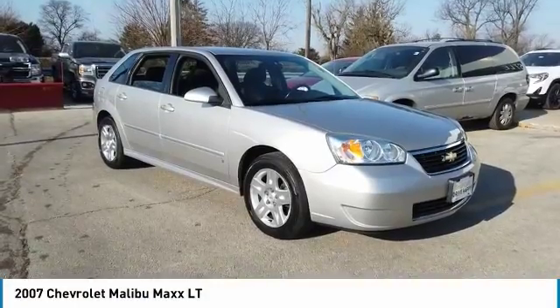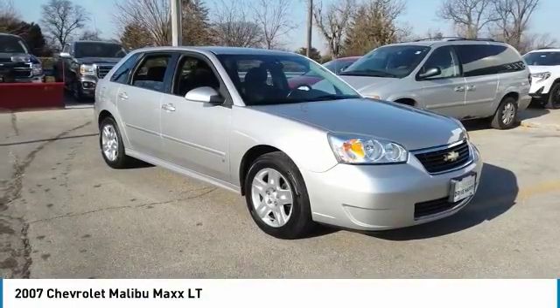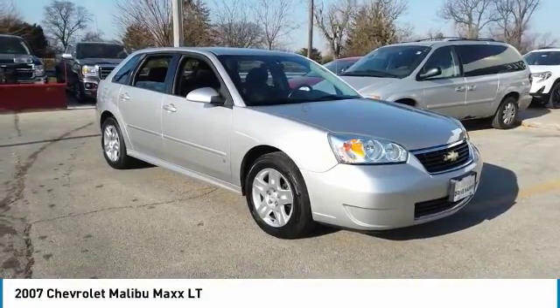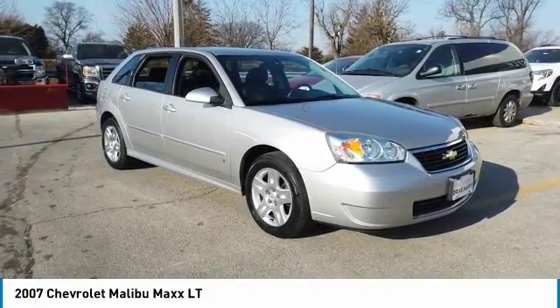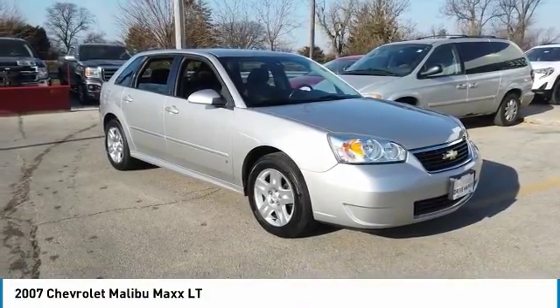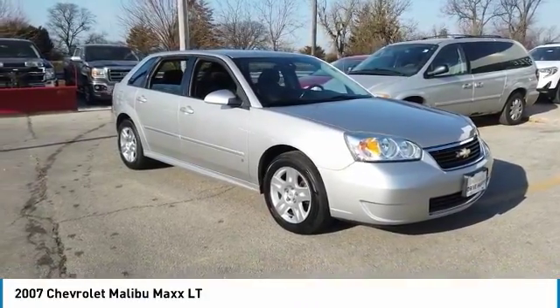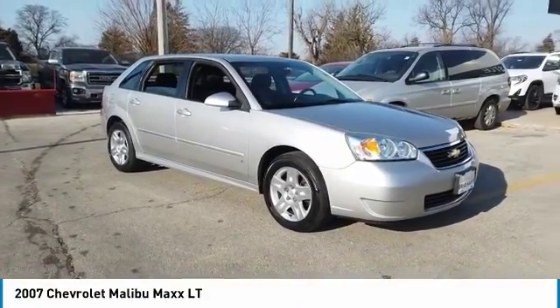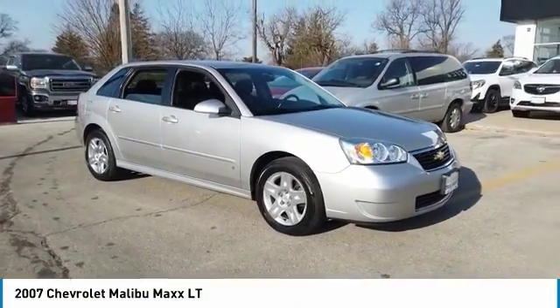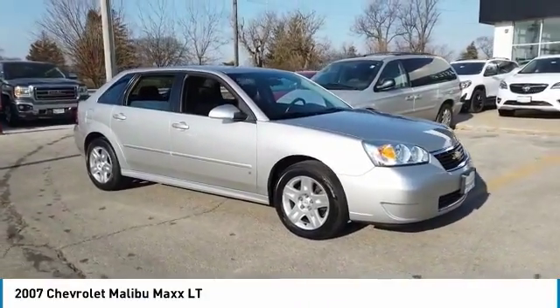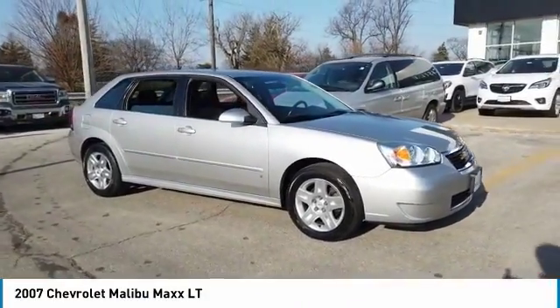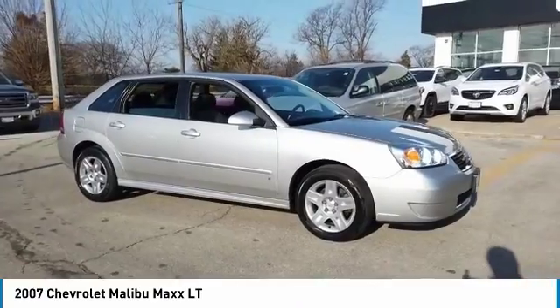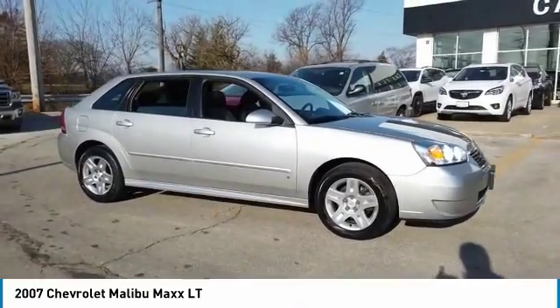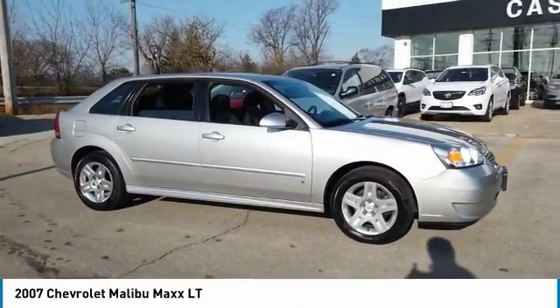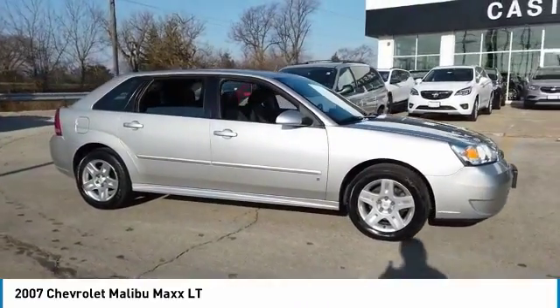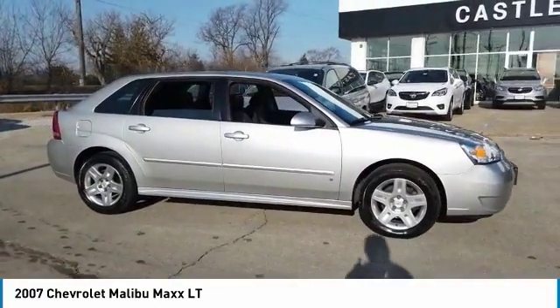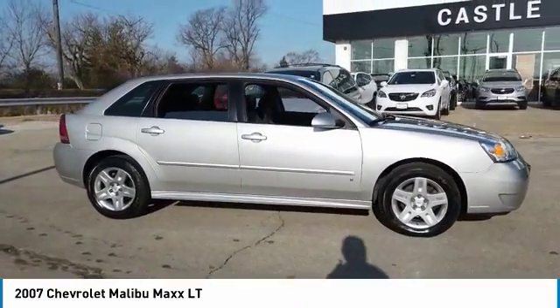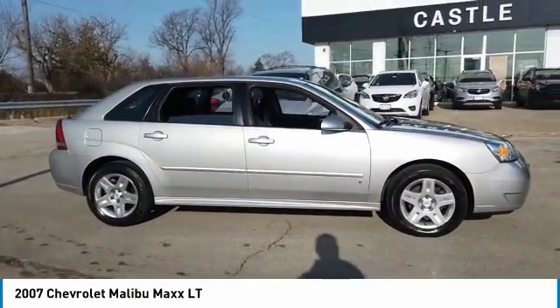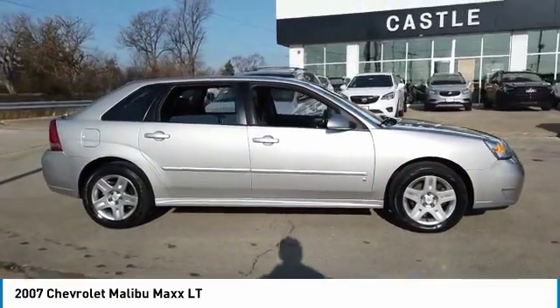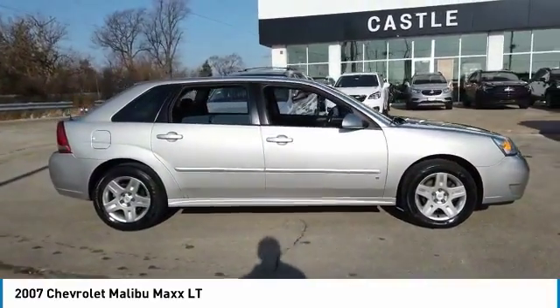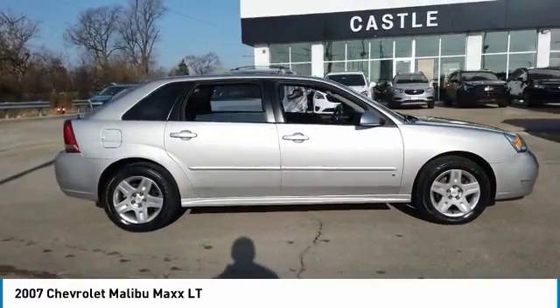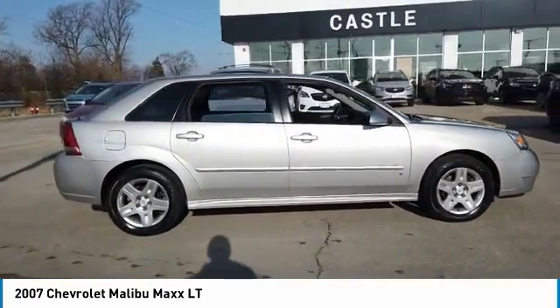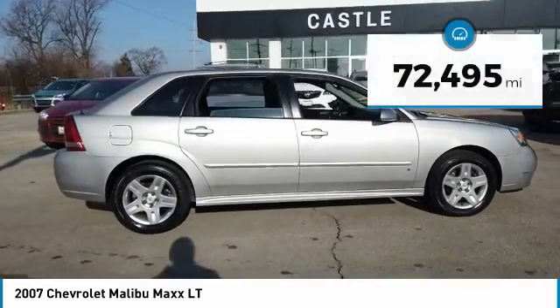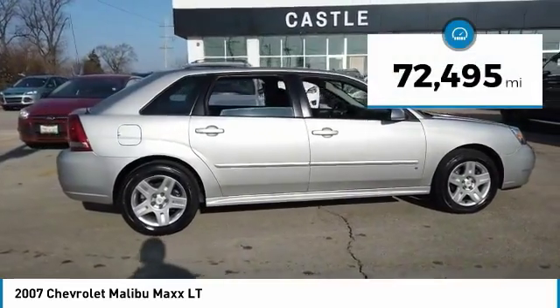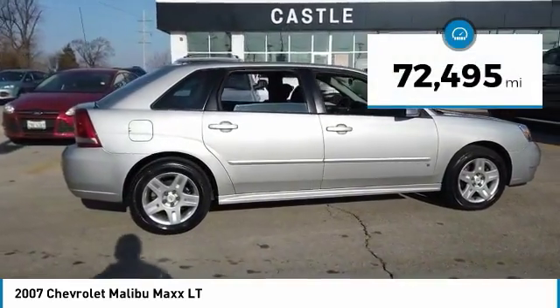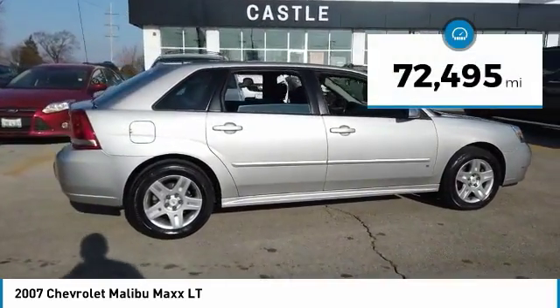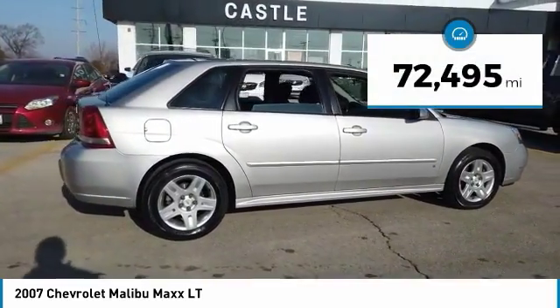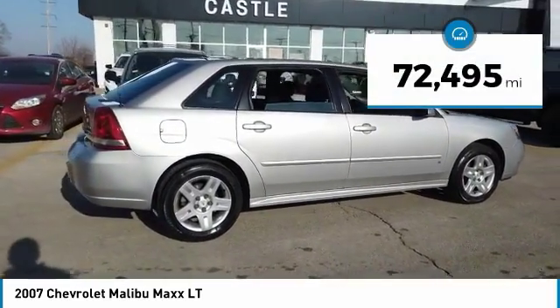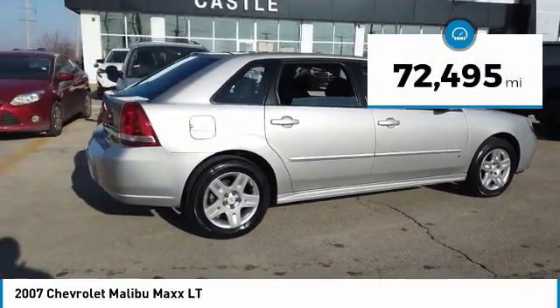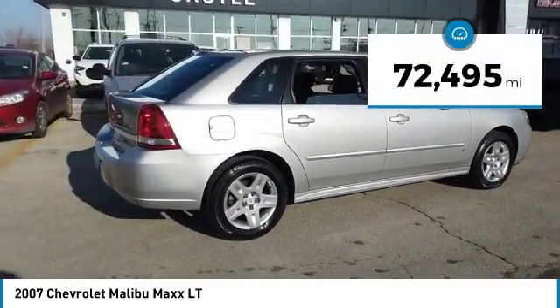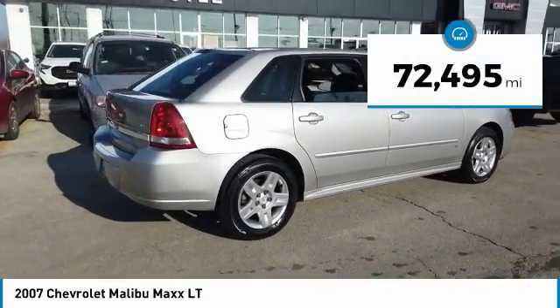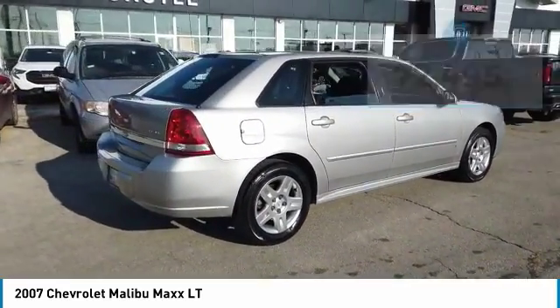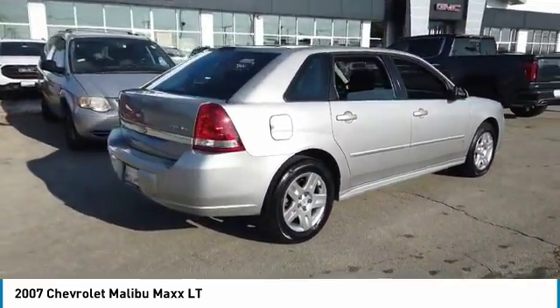Make a great choice today with the 2007 Malibu. A combination of performance and fuel economy, the Malibu is a great commuting car. This vehicle has less than 75,000 miles. Here are some of this vehicle's great options.